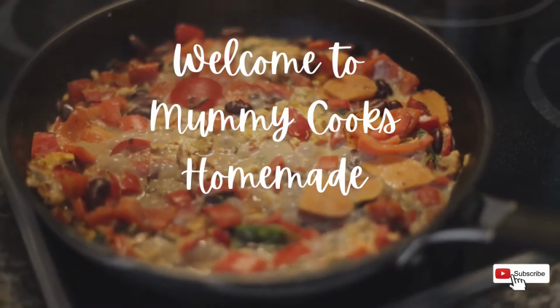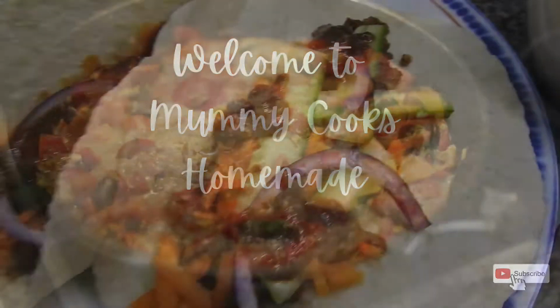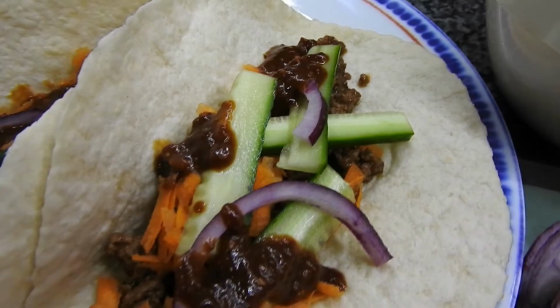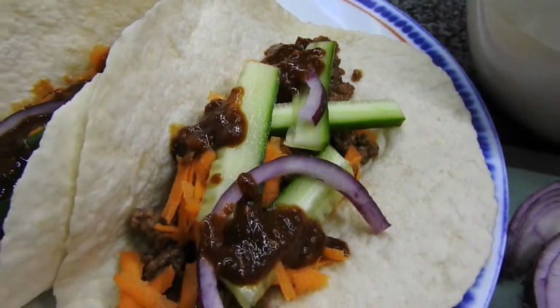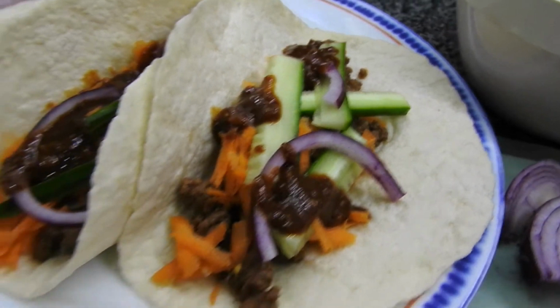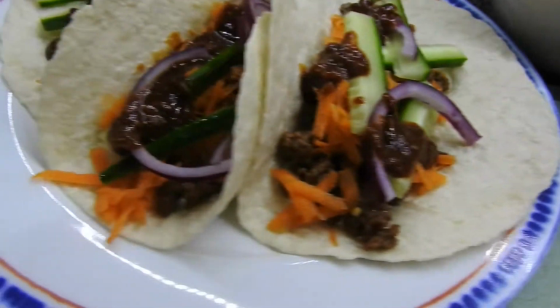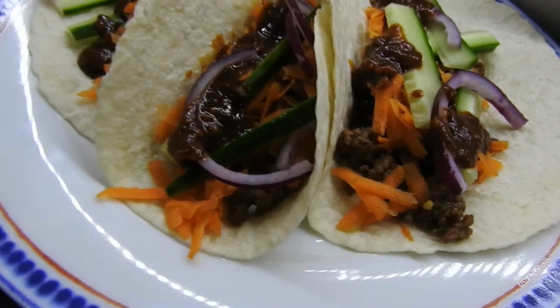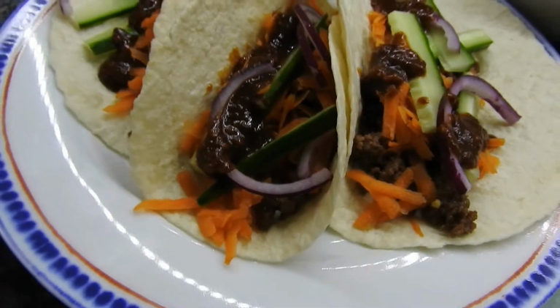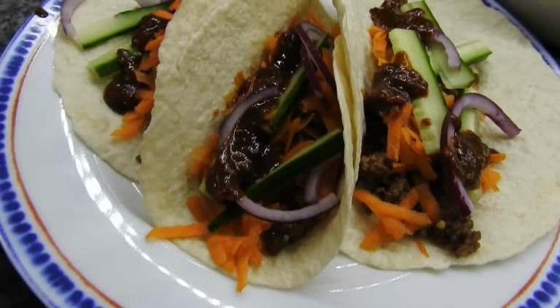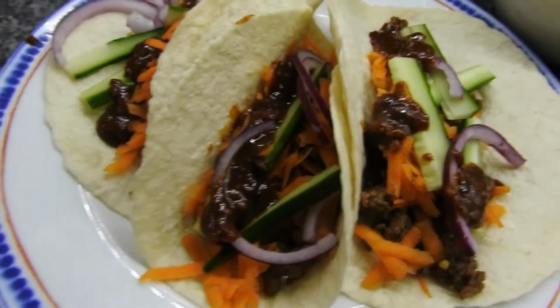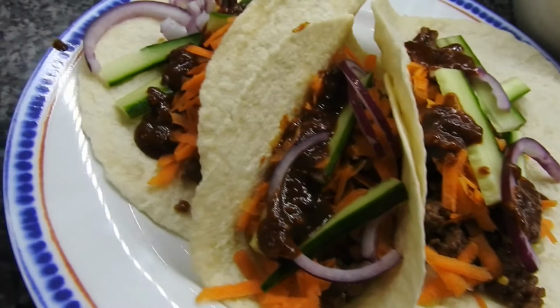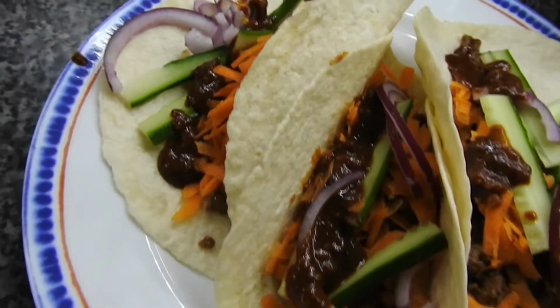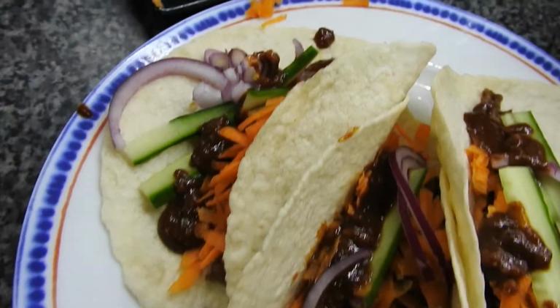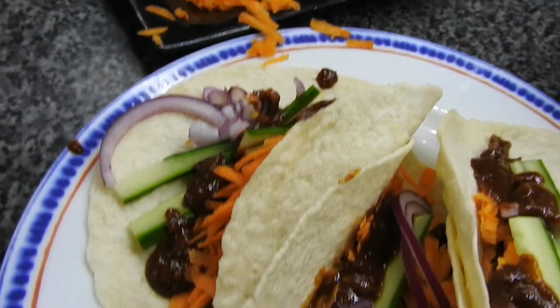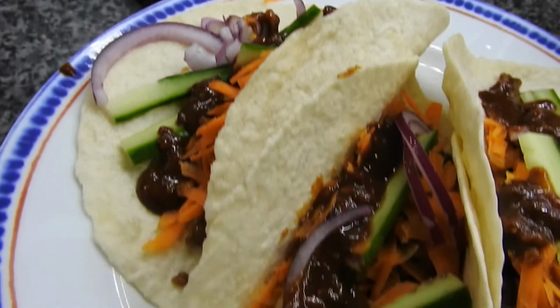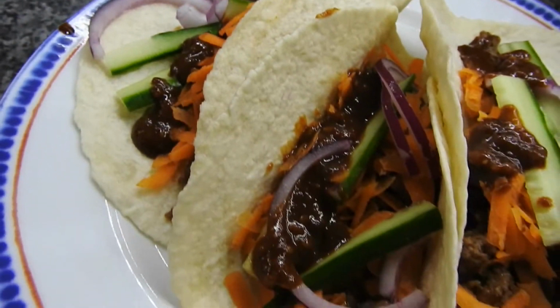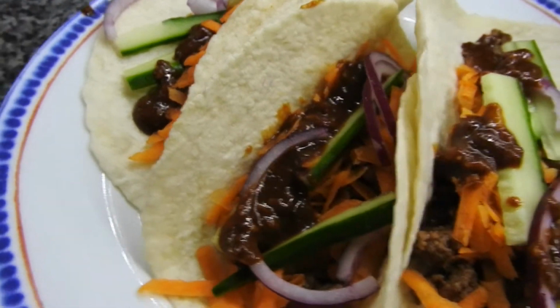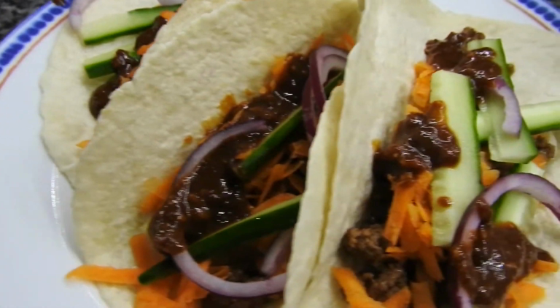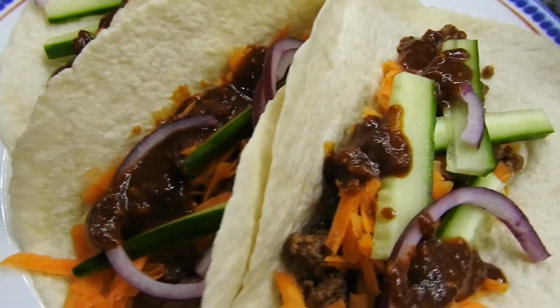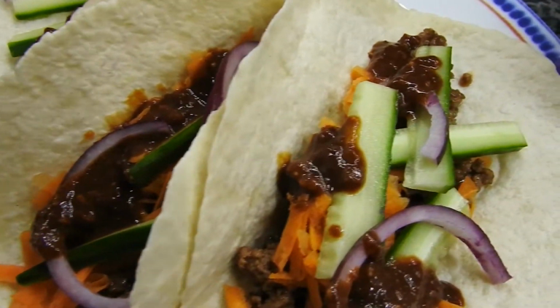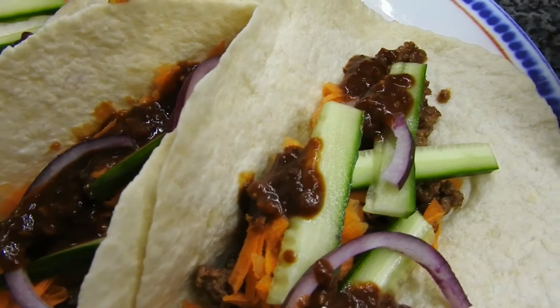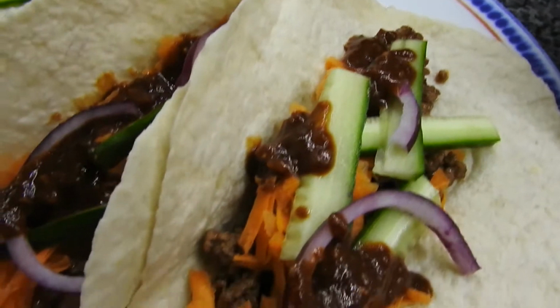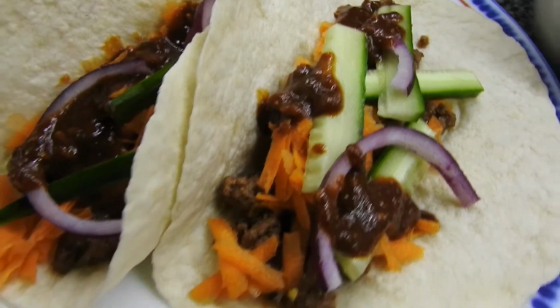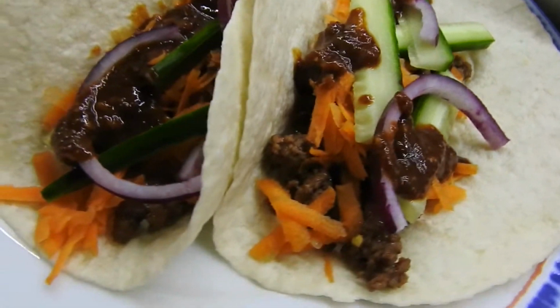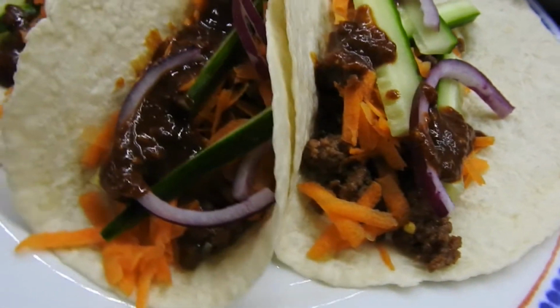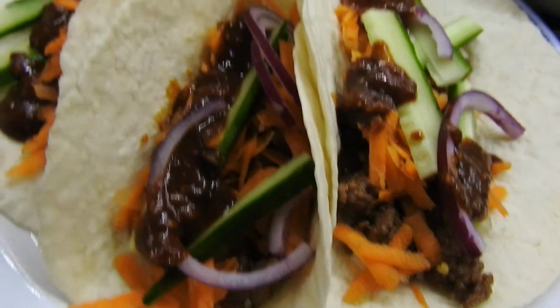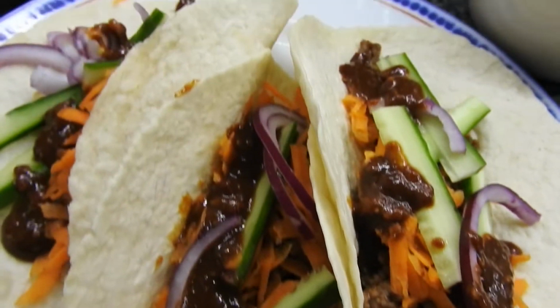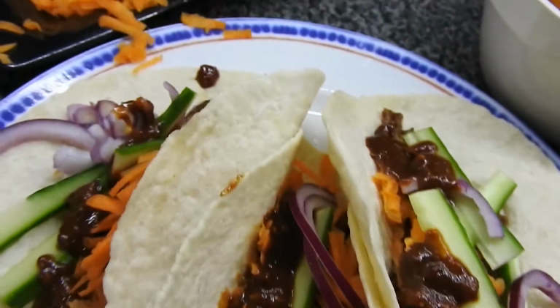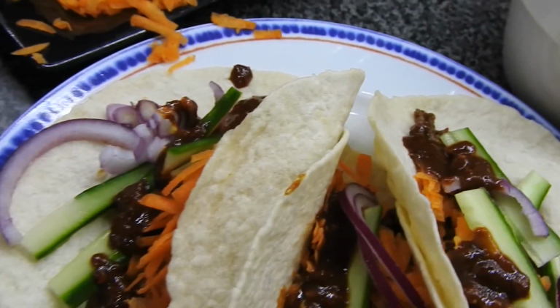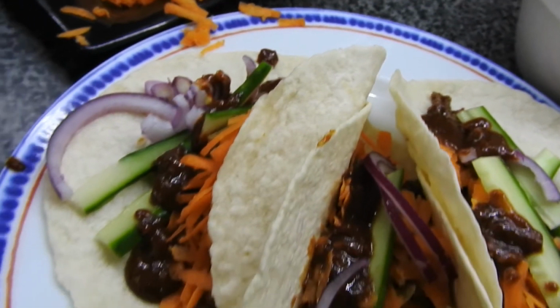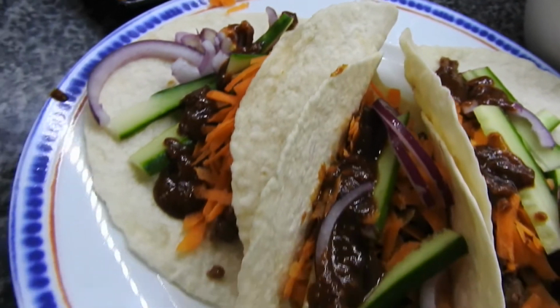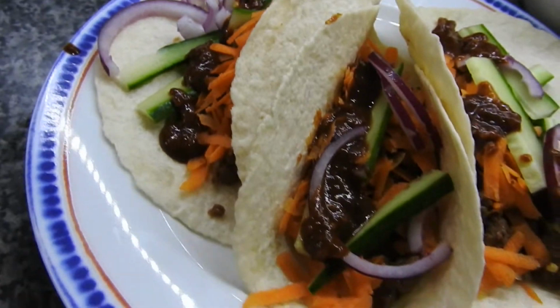Hi guys and welcome back to Mummy Cooks Homemade. My name's Hayley if you don't know, and these are sticky beef satay wraps. These wraps are the small wraps, not the big ones, so if you want the big wraps or more wraps, double it.